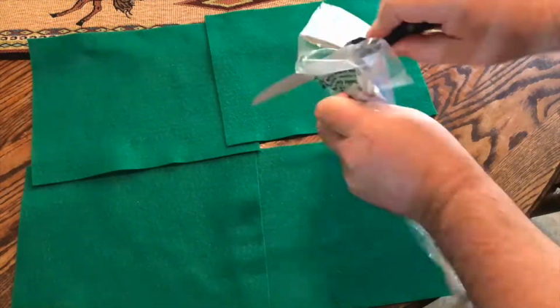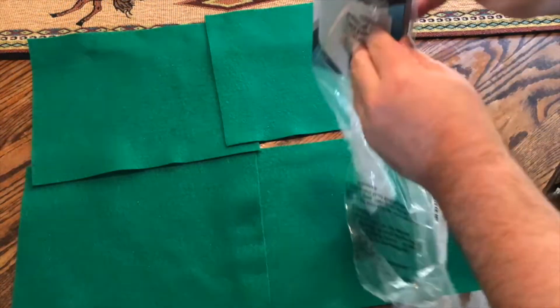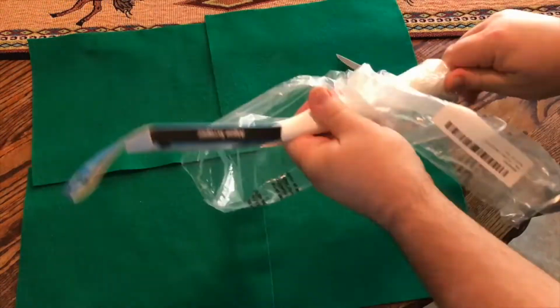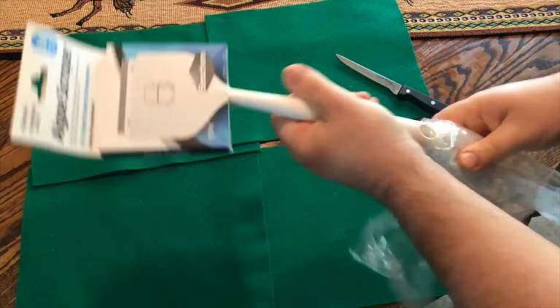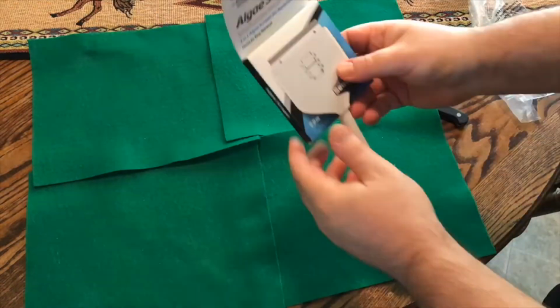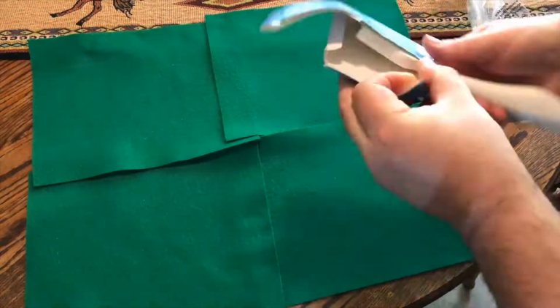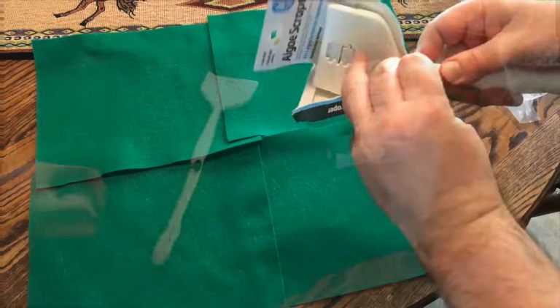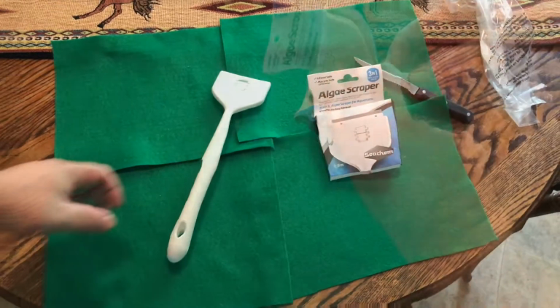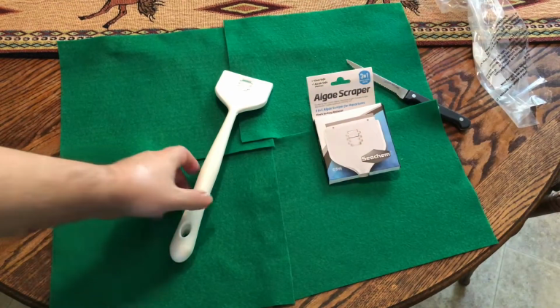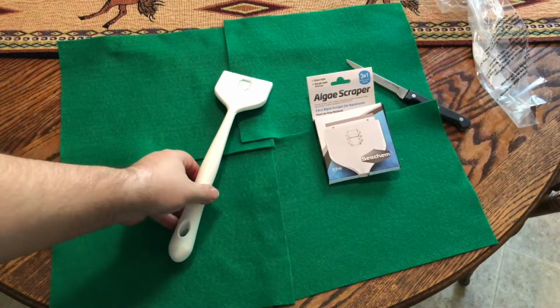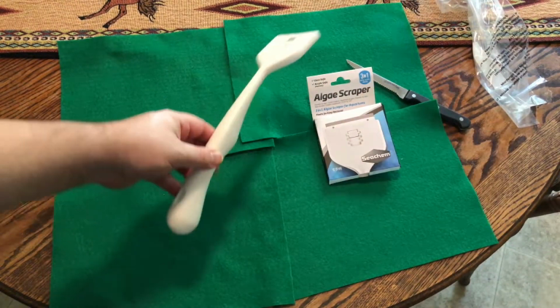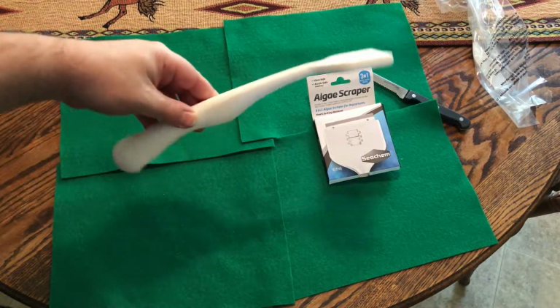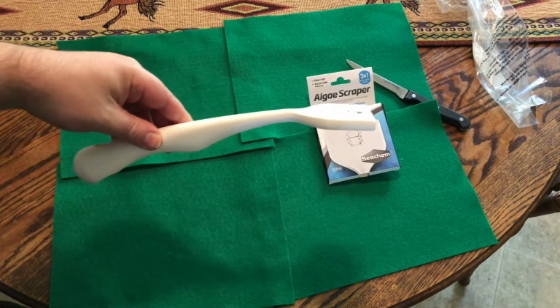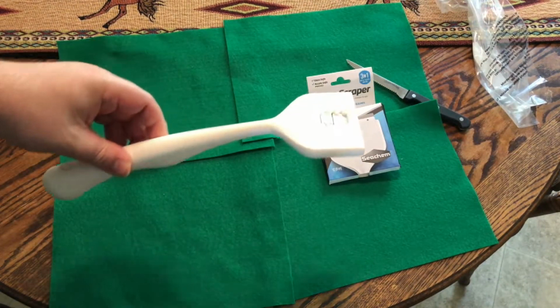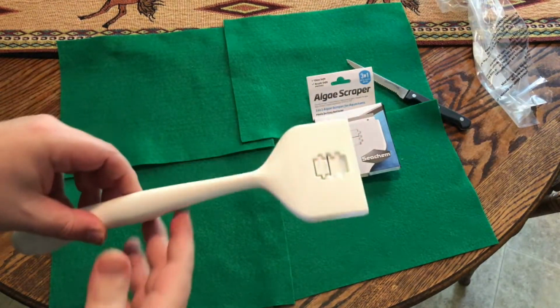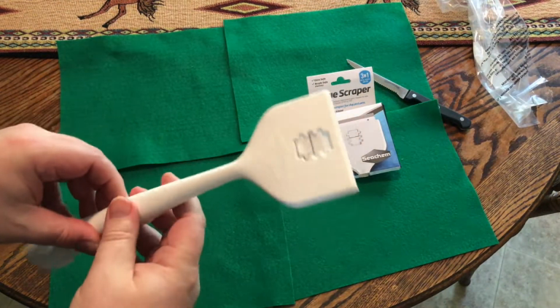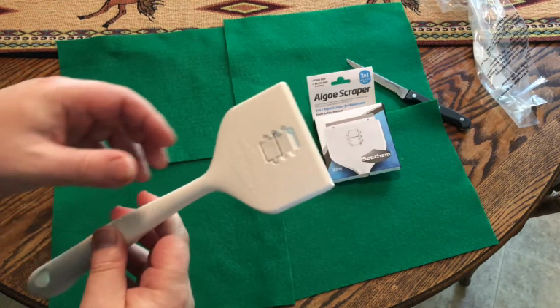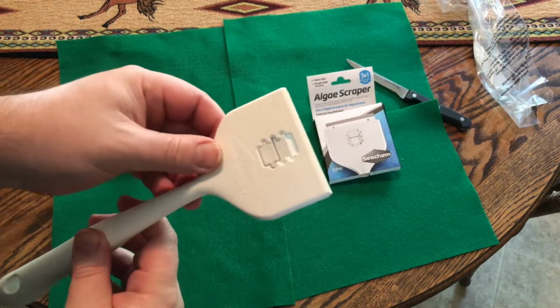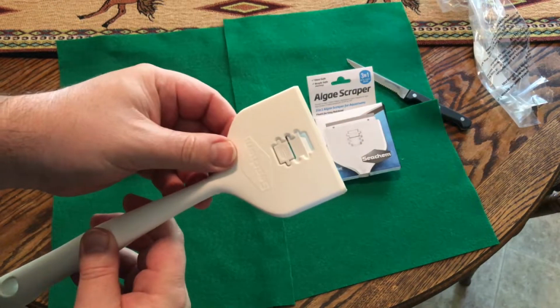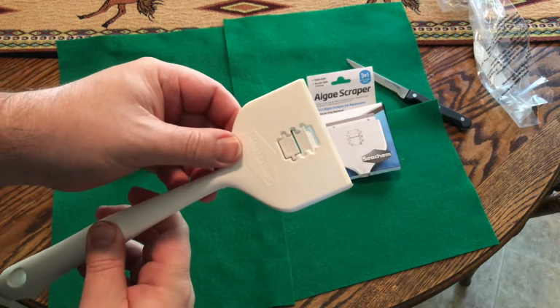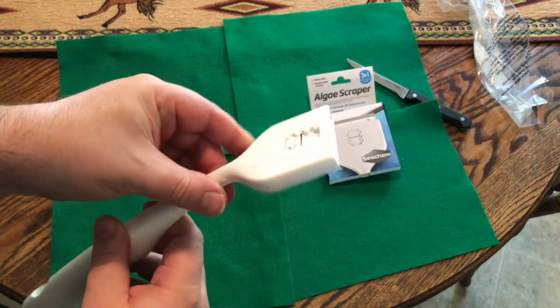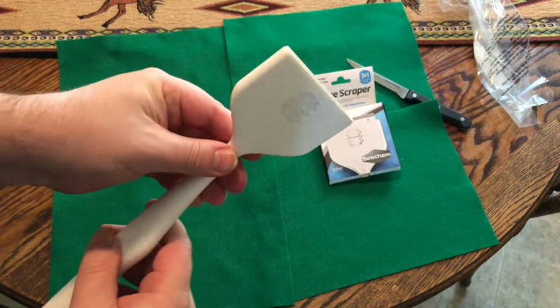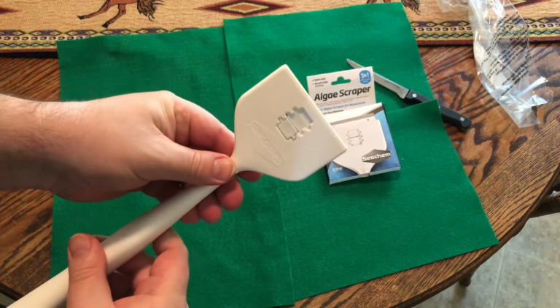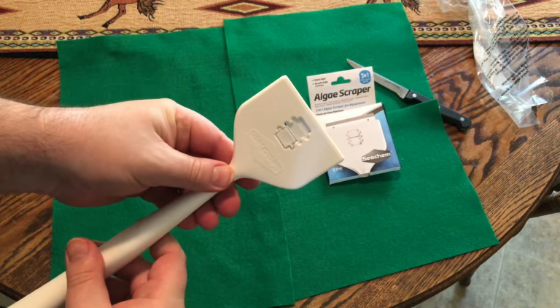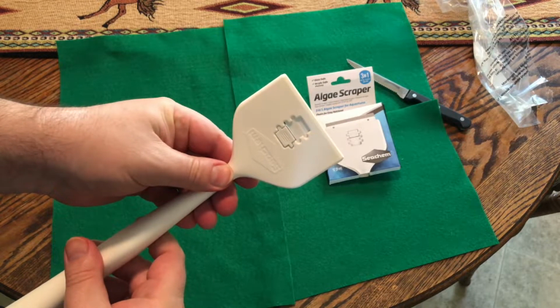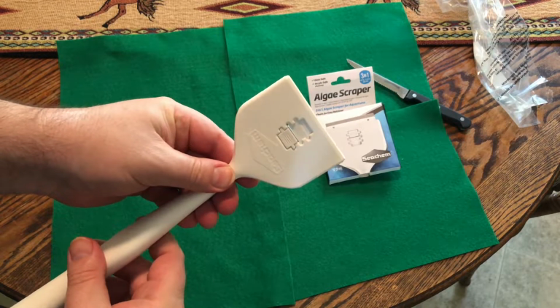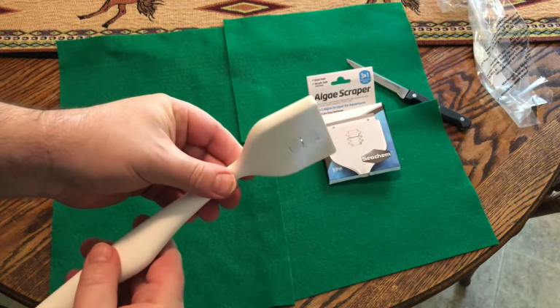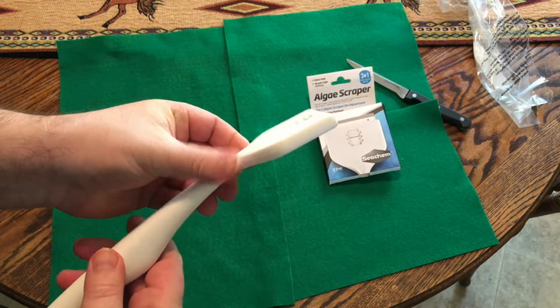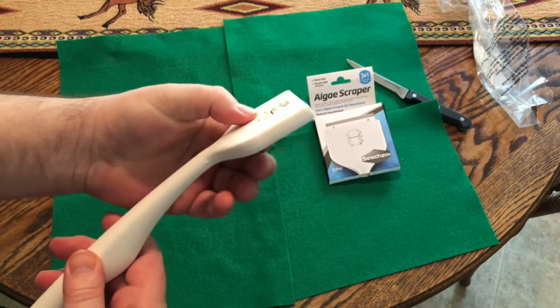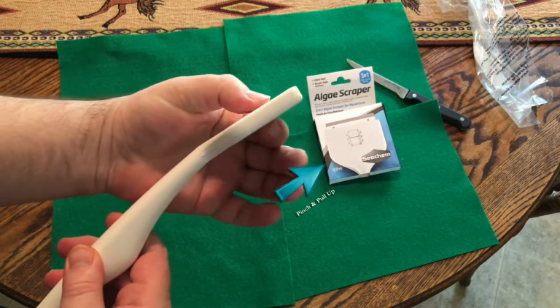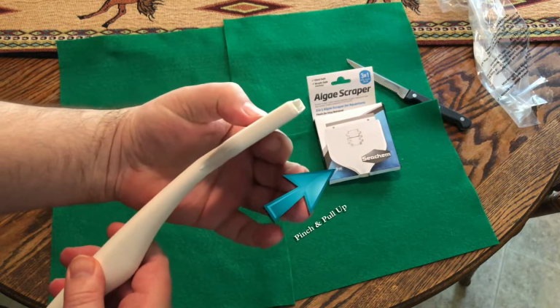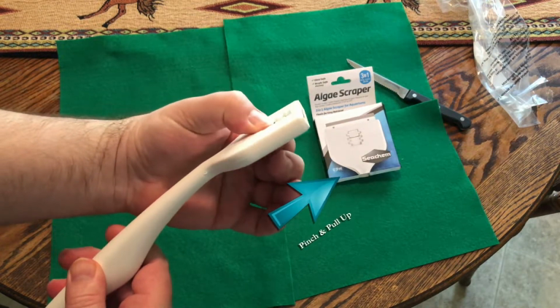I picked this up on Amazon for $14.99. There really aren't instructions that come with it — it's pretty intuitive — but I just wanted to show you how it works. Inside your scraper is a cartridge.